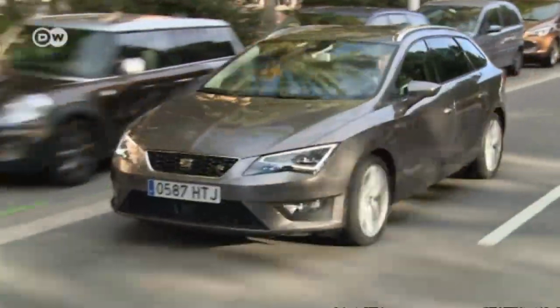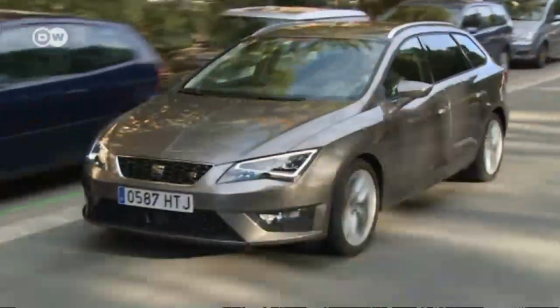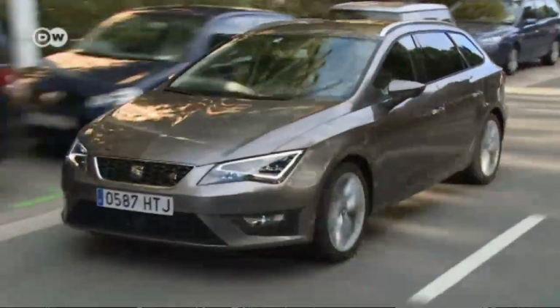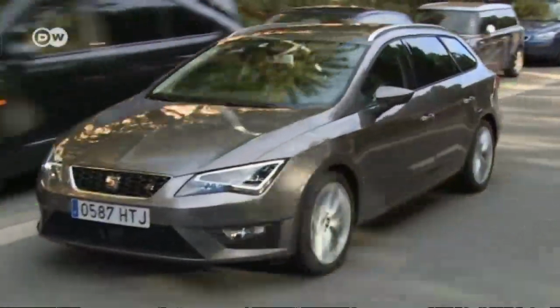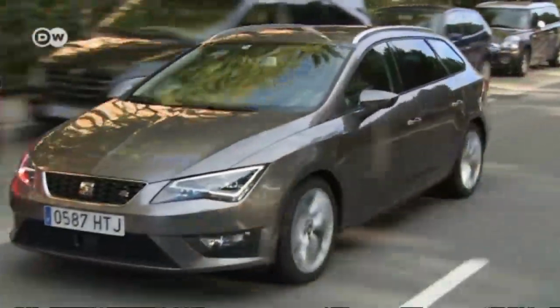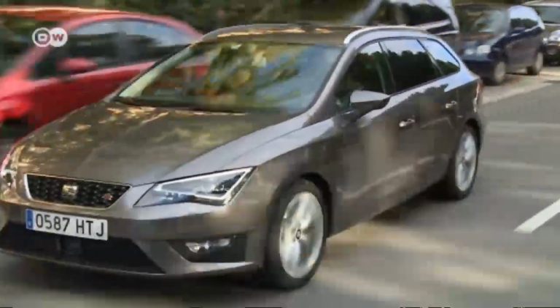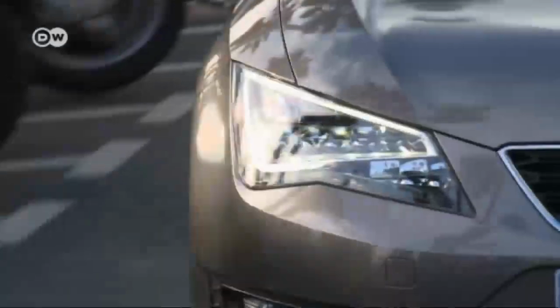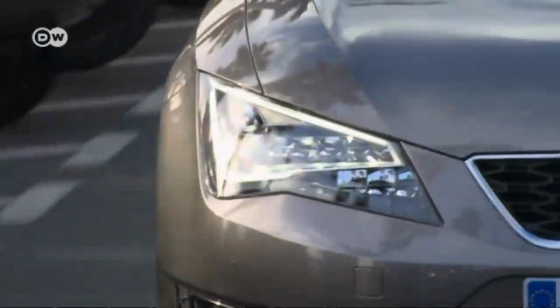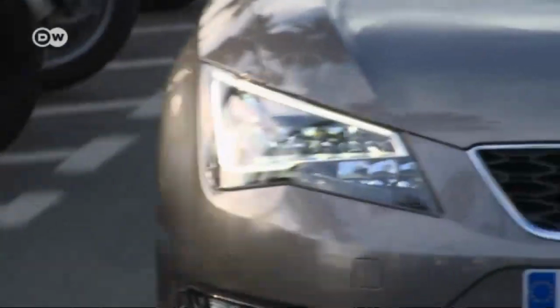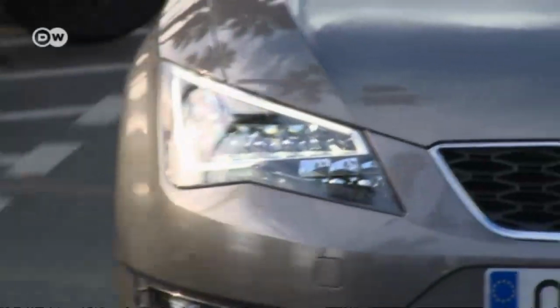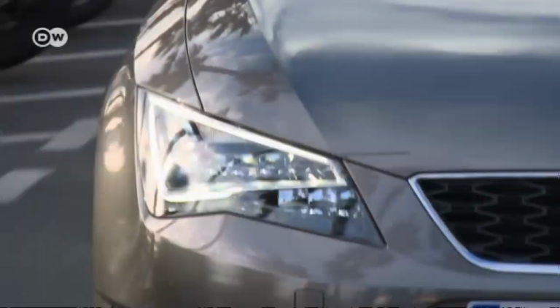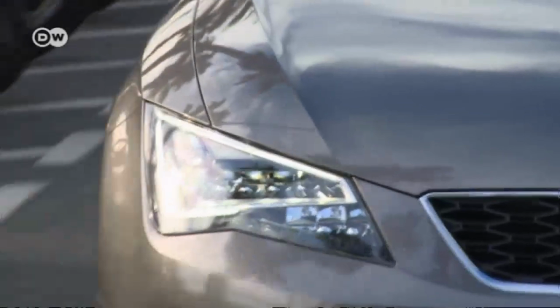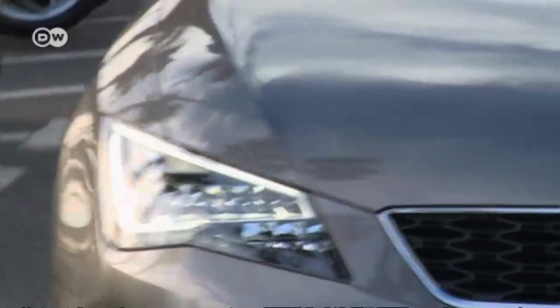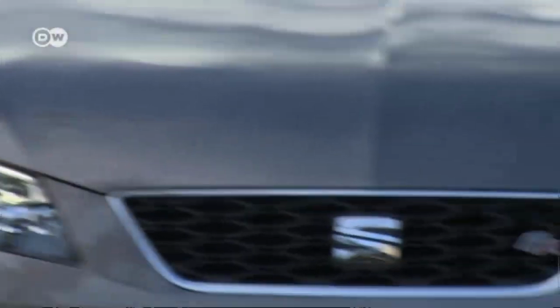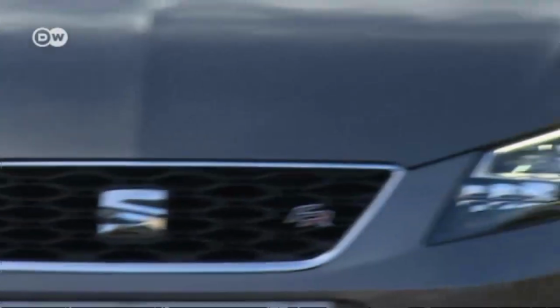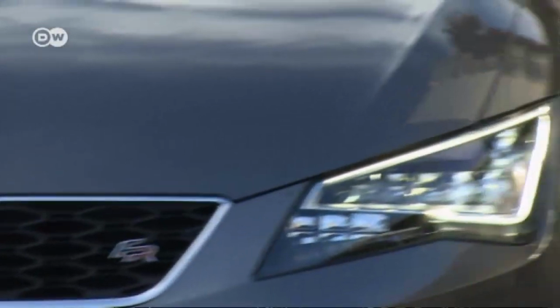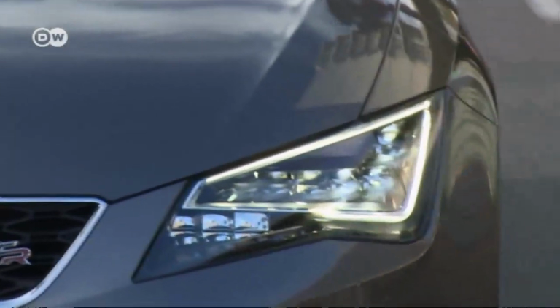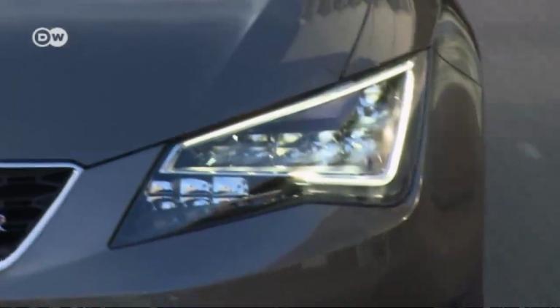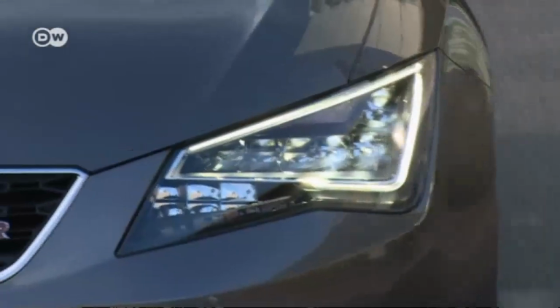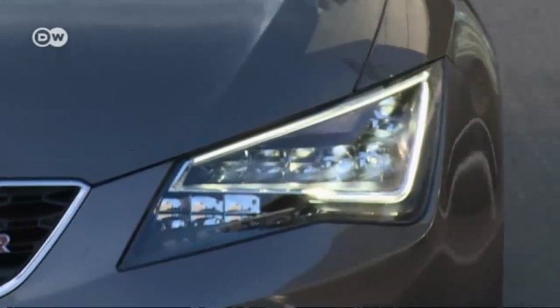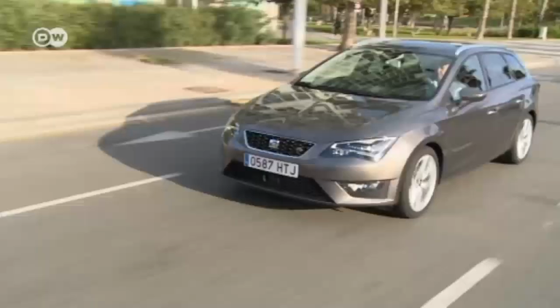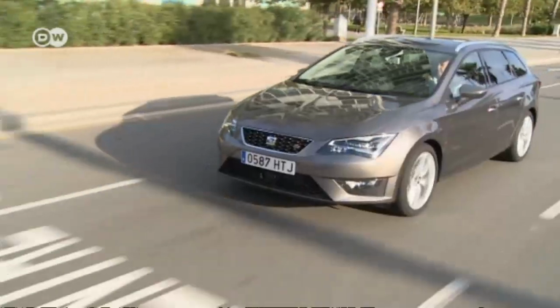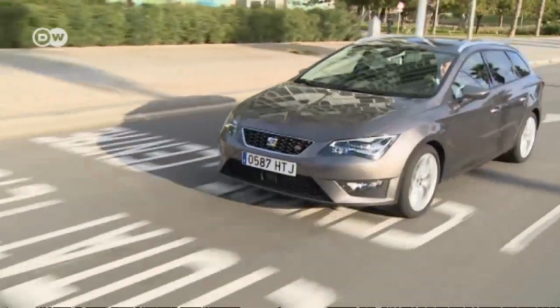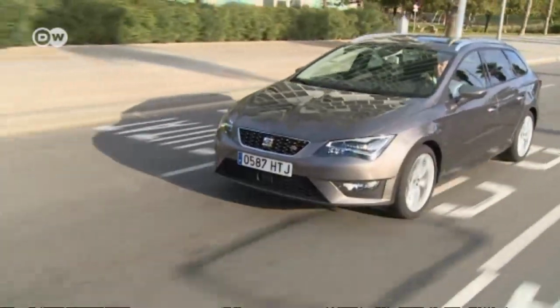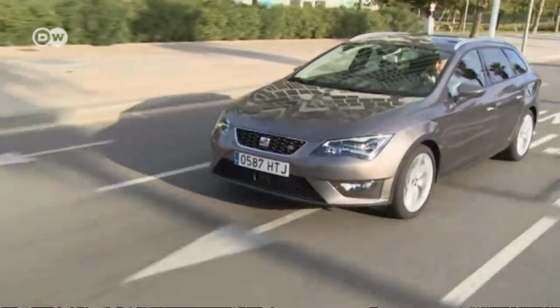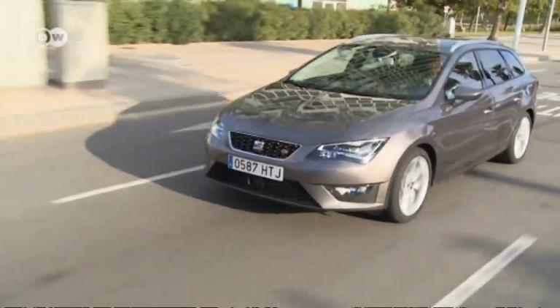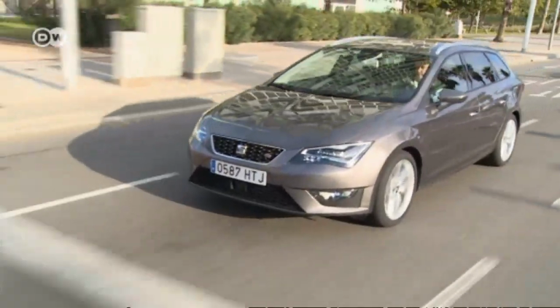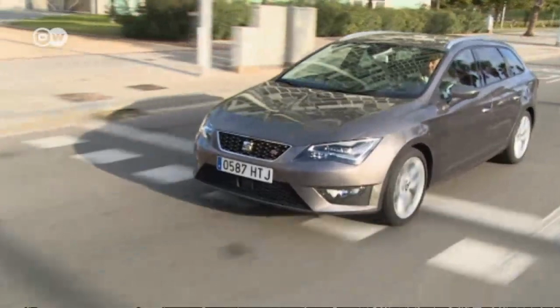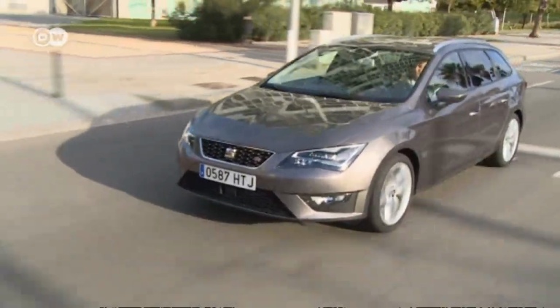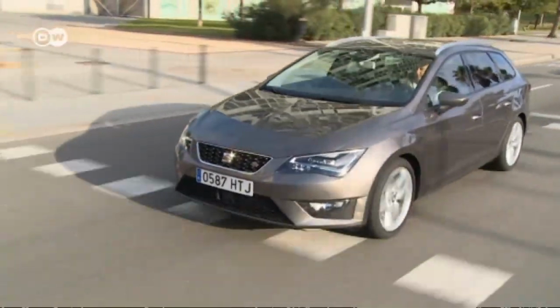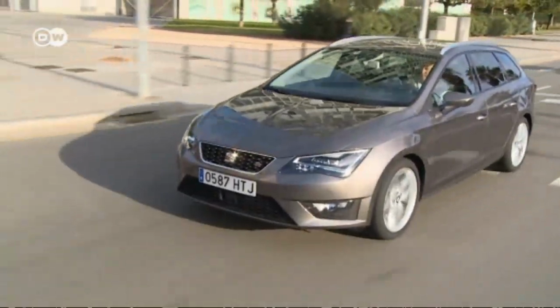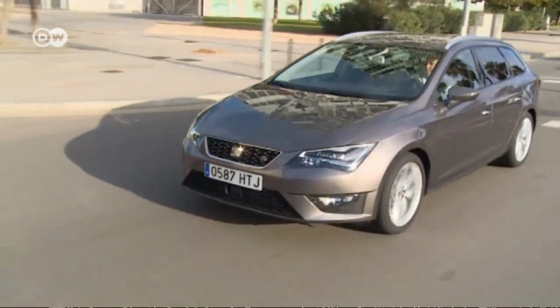Overall, the Leon ST is a sensible car with a sporty character. Prices in Germany start at 16,600 euros for the gasoline version.